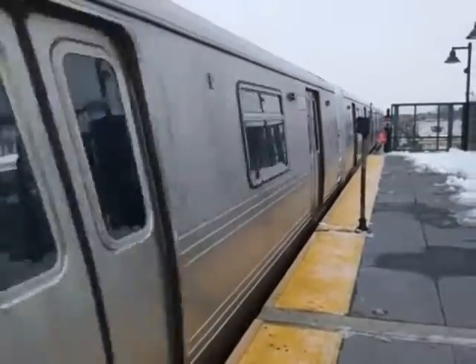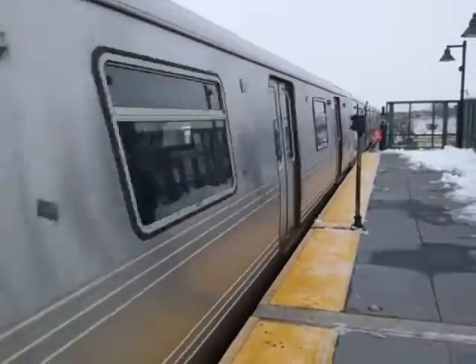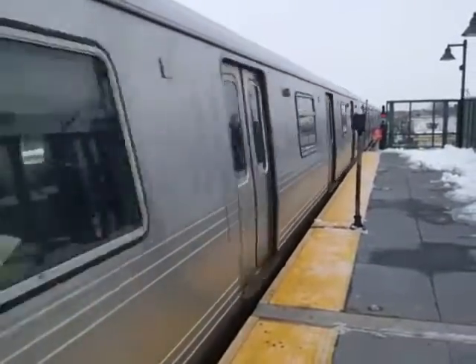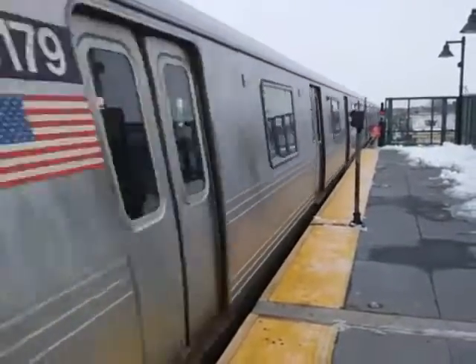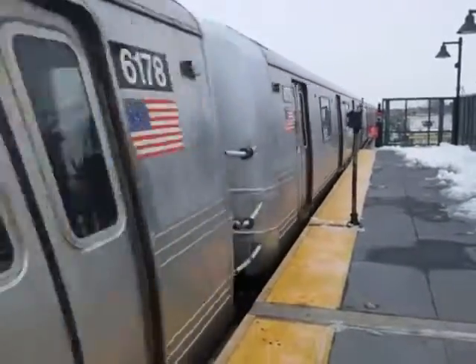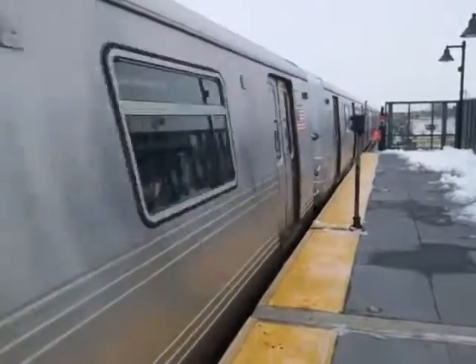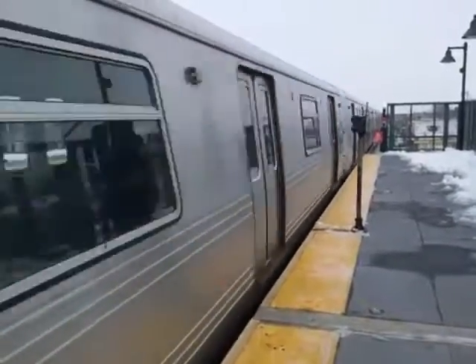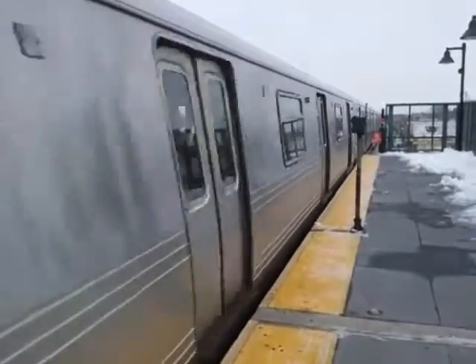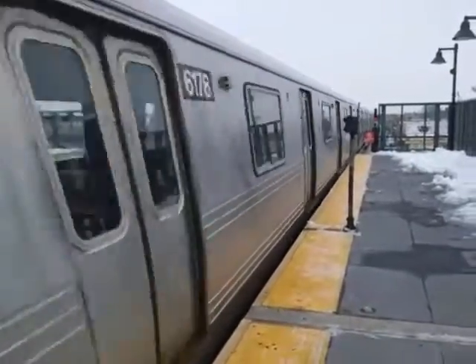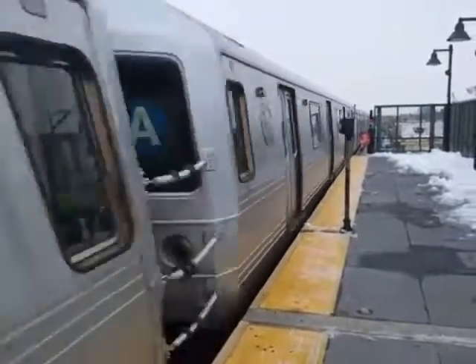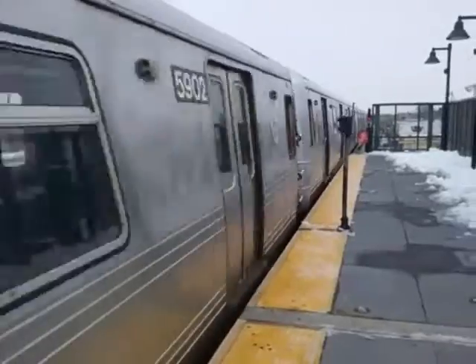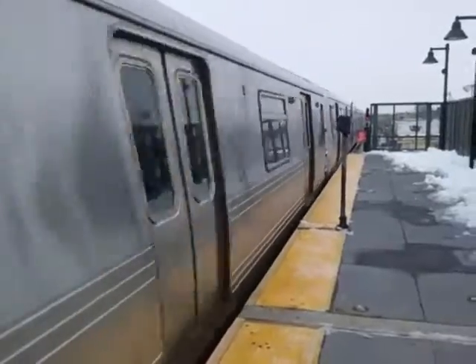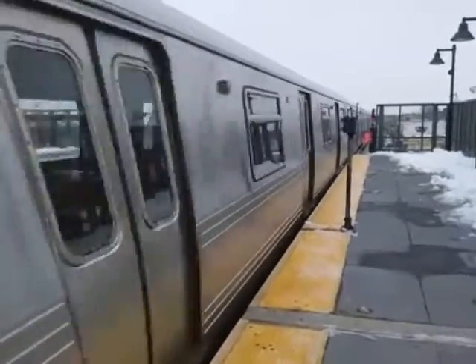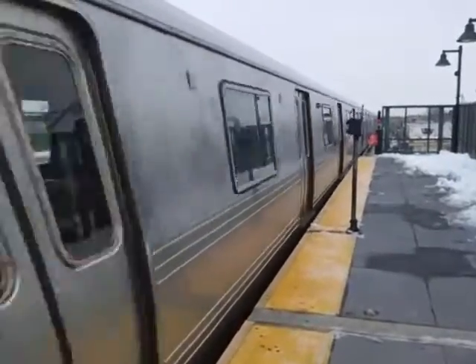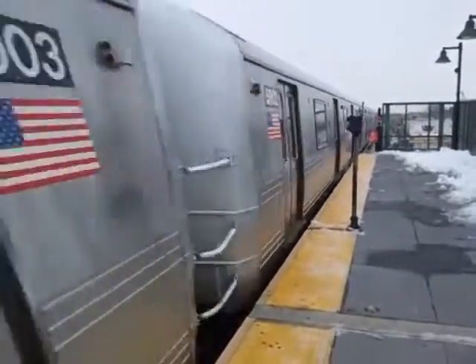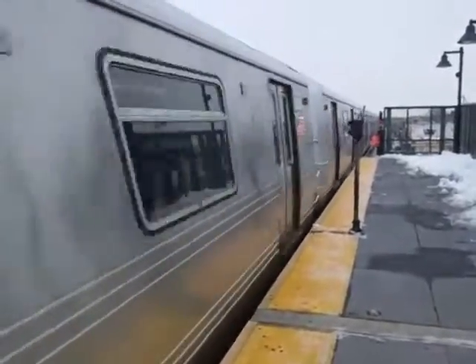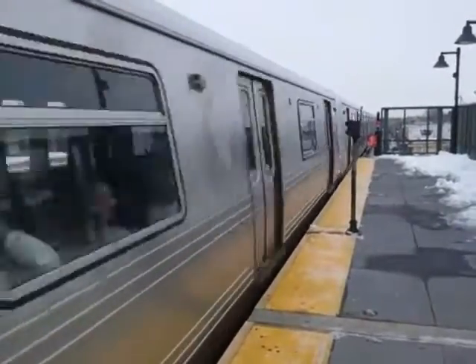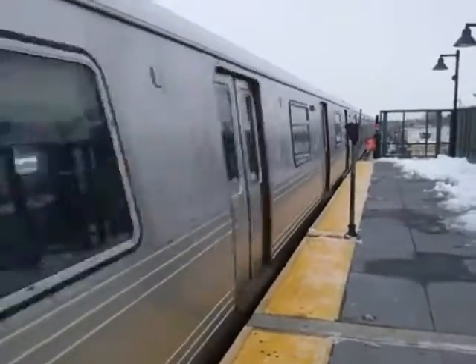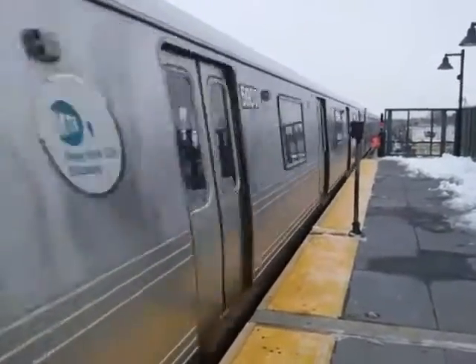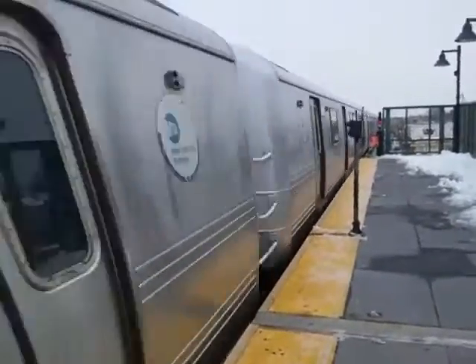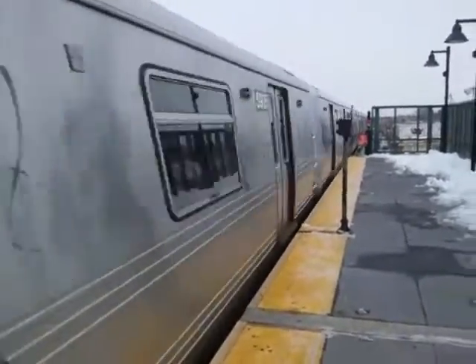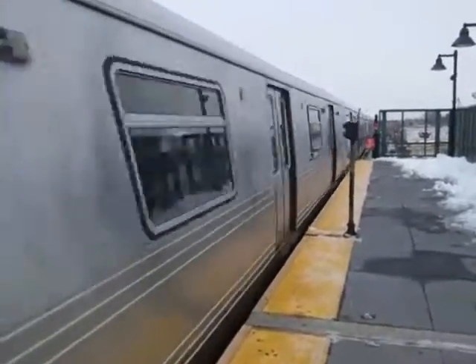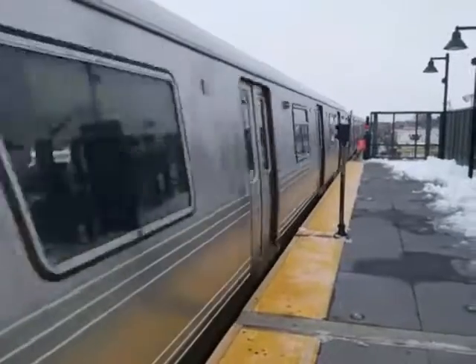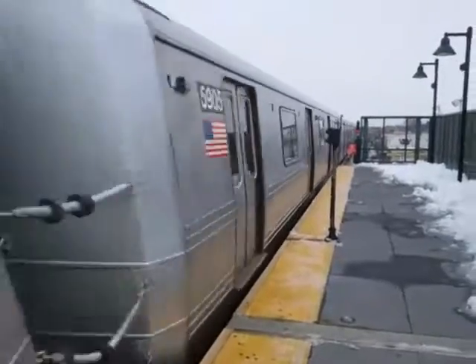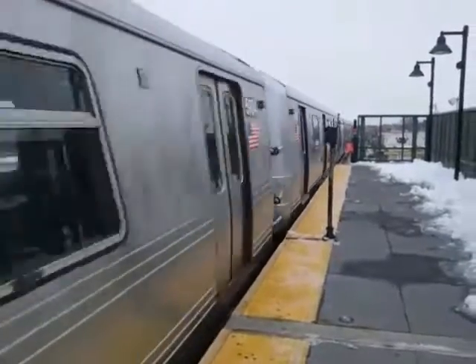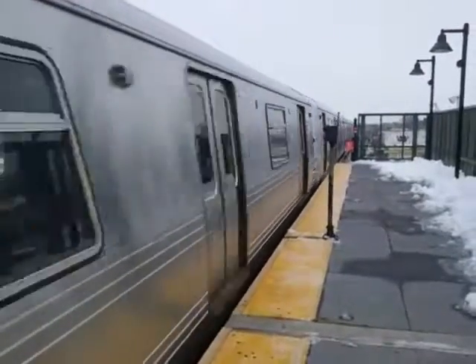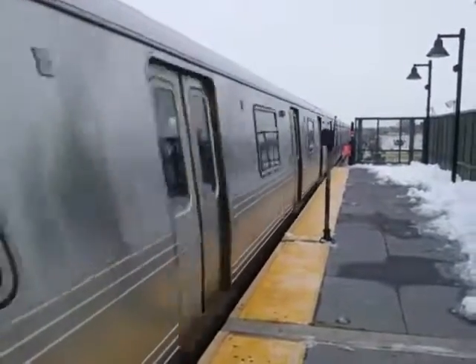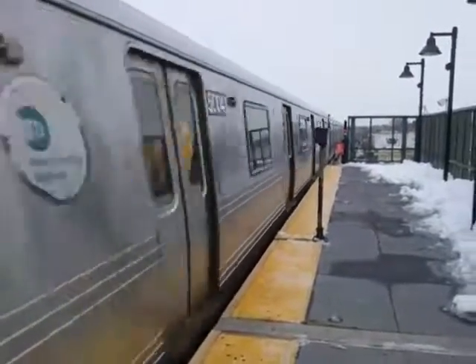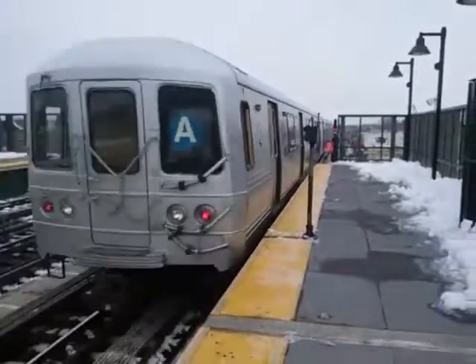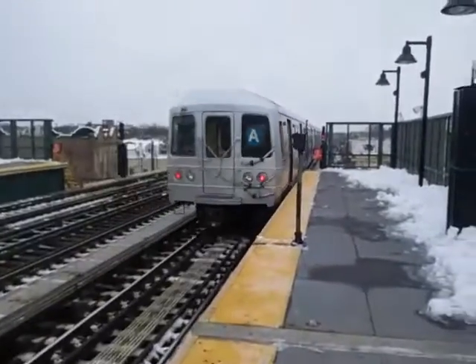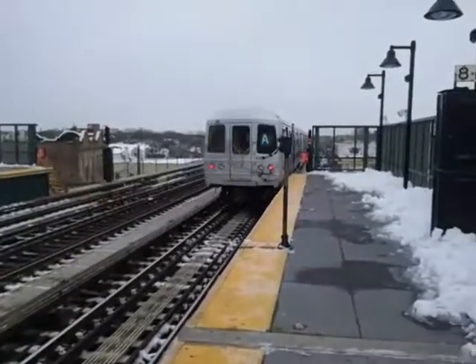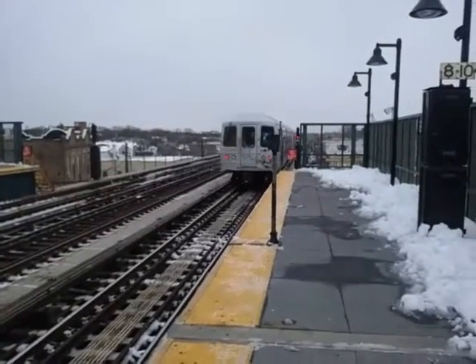And an R-46 A-train headed to Lefferts Boulevard — a little bonus coverage here. Hey, take it easy my friends, have a good day, keep viewing, keep subscribing.